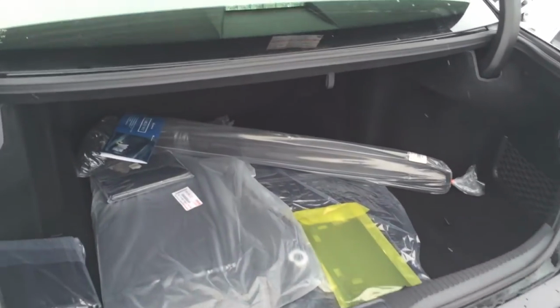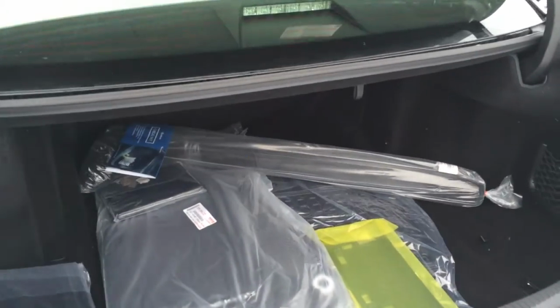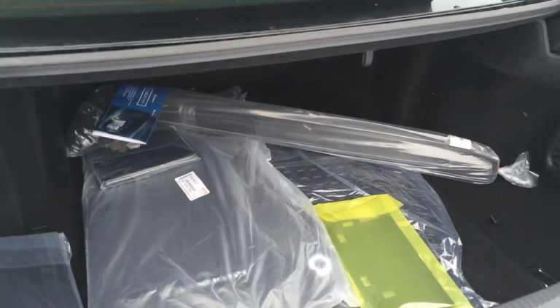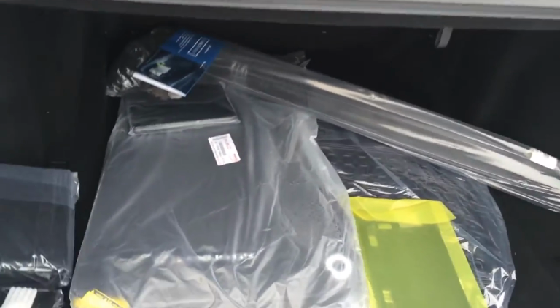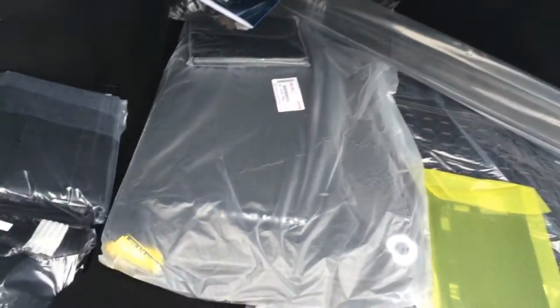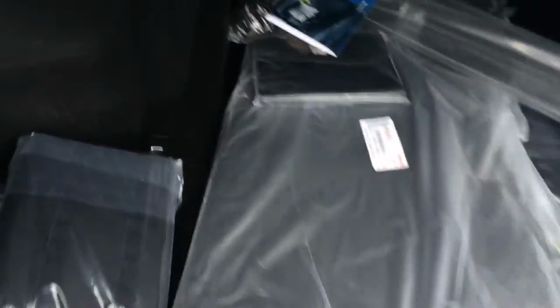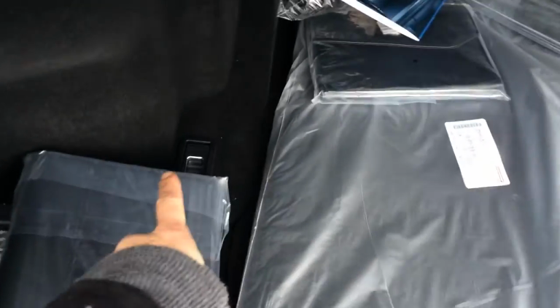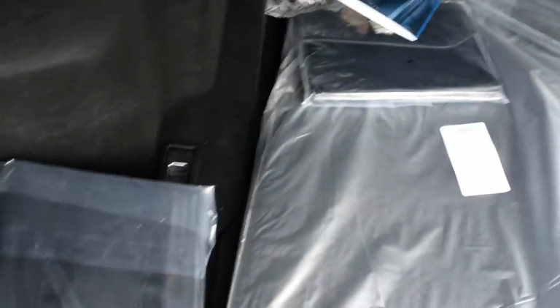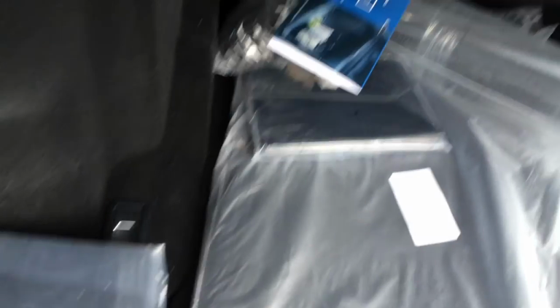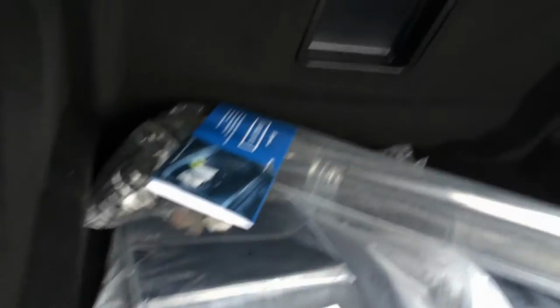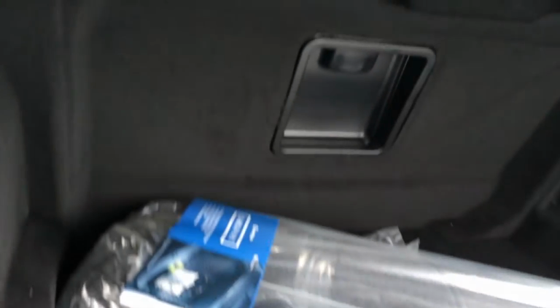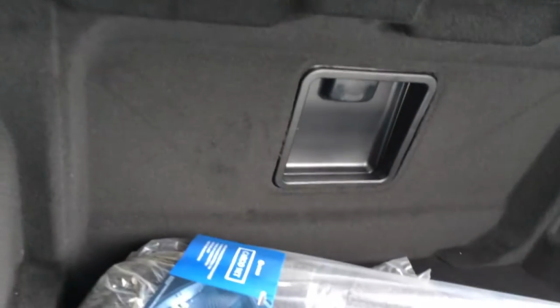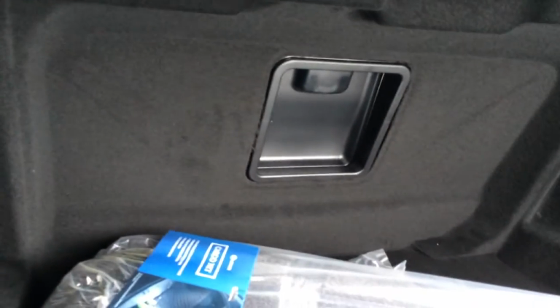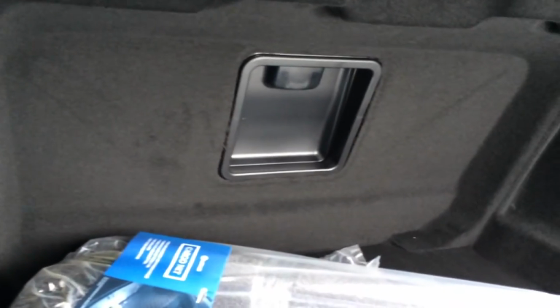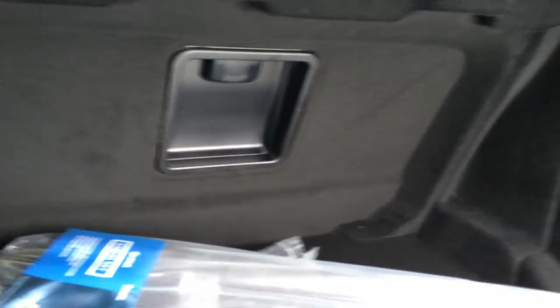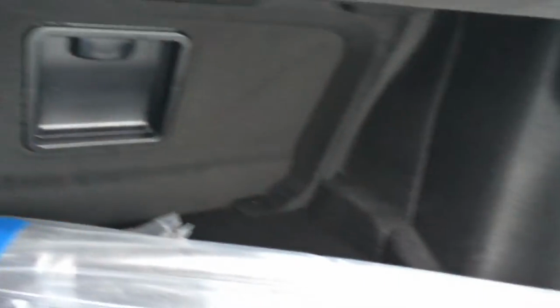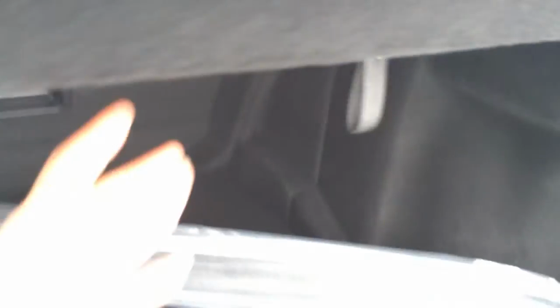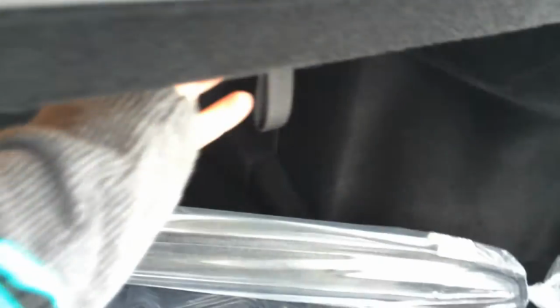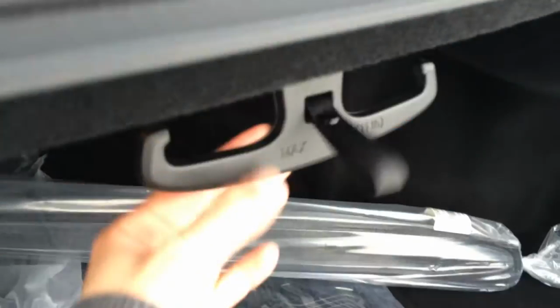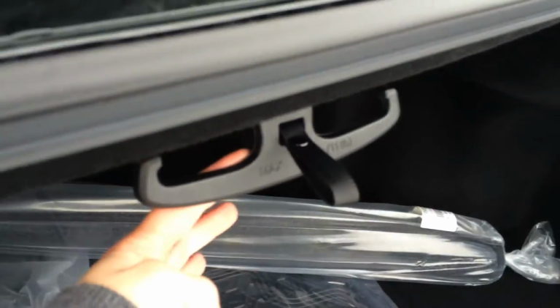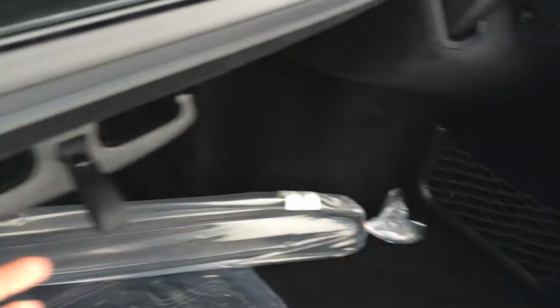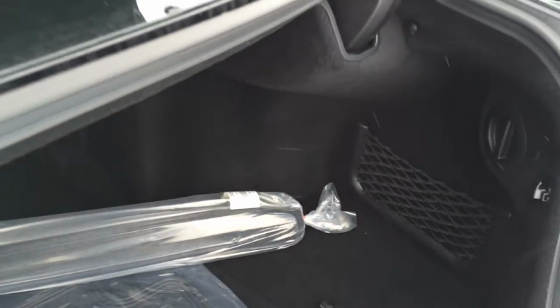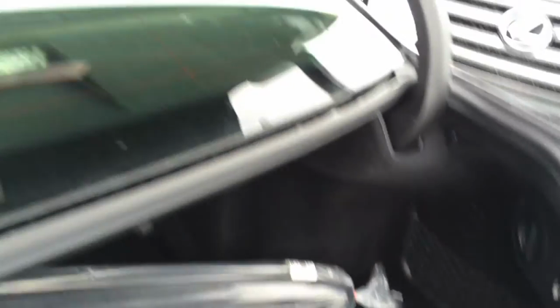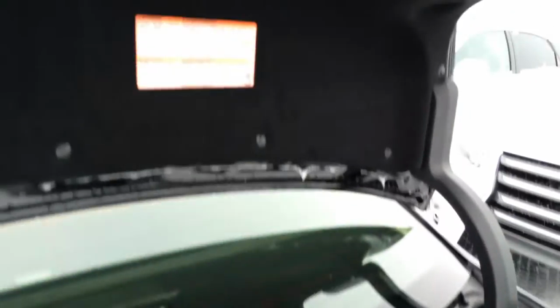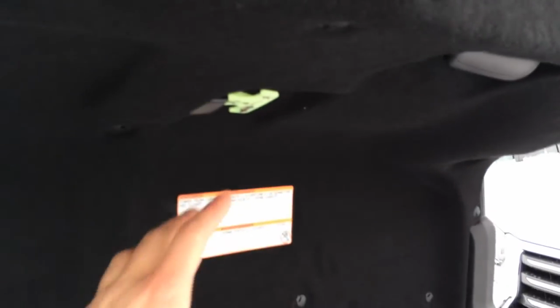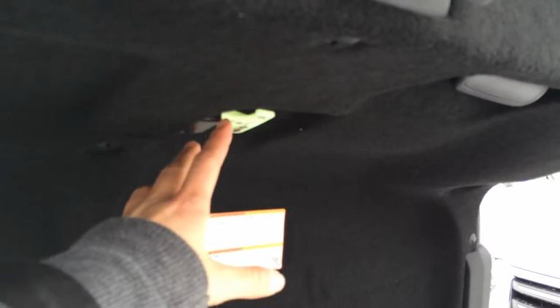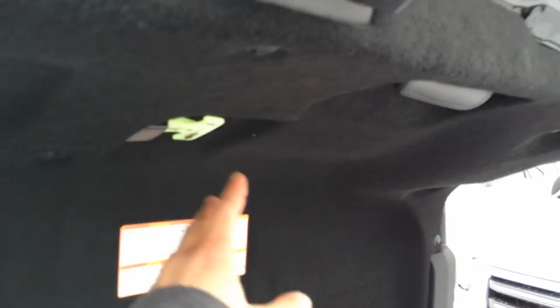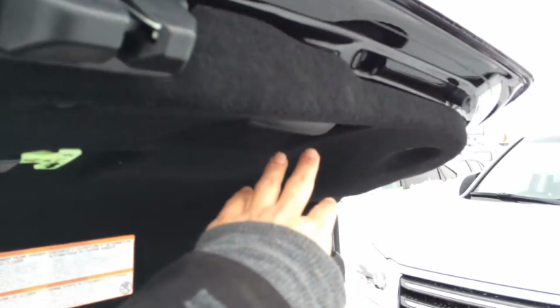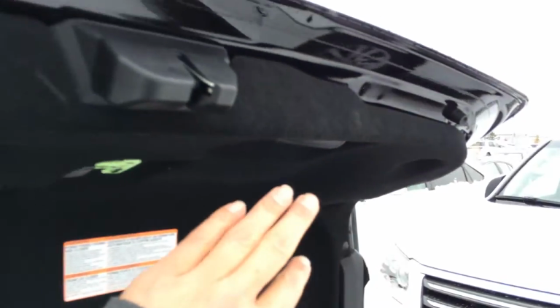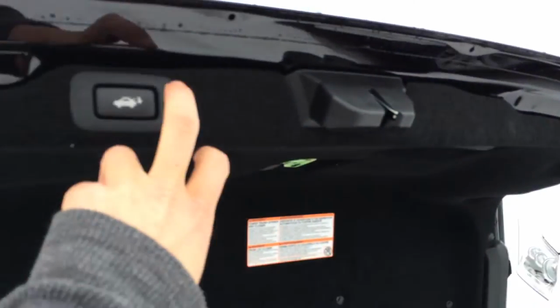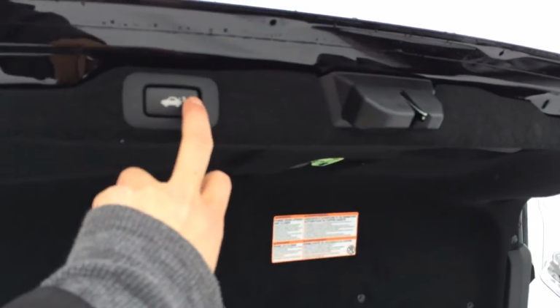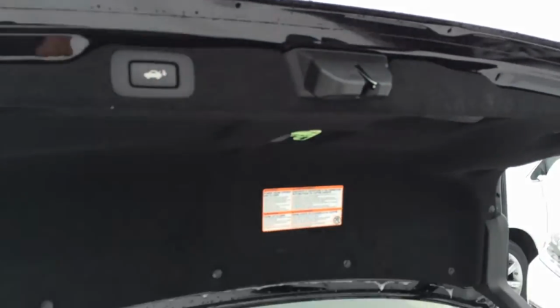You have a cargo net, cargo tie-downs in four corners, and a rear extension into the back seats located right there in the middle. Overhead we have the emergency release, your handle, and your automatic close button.